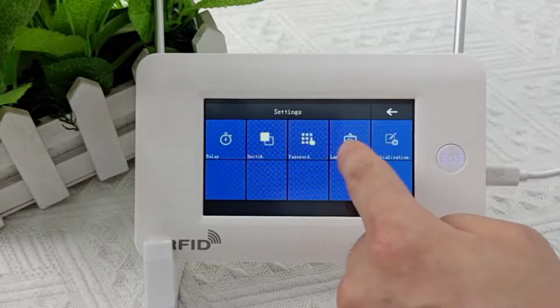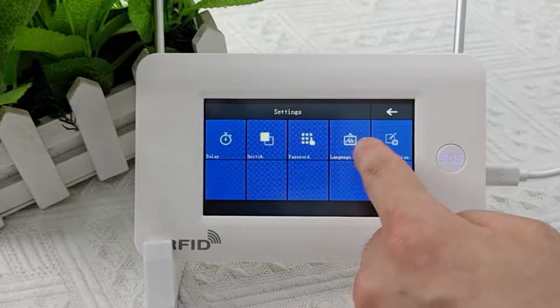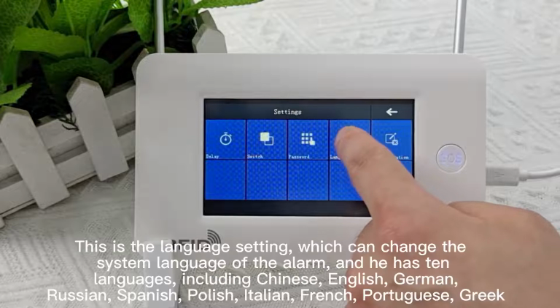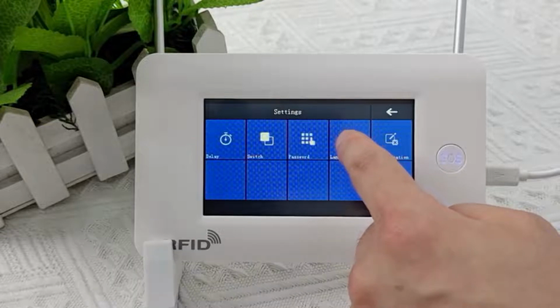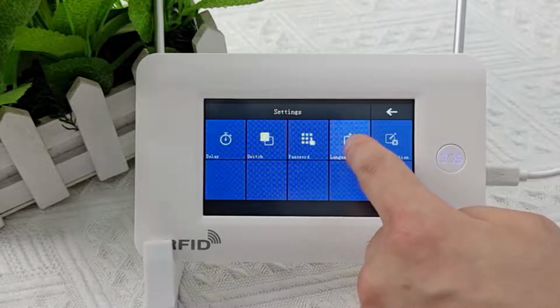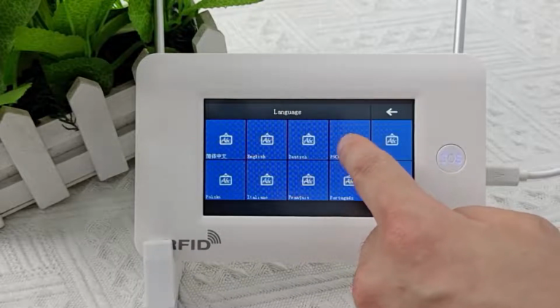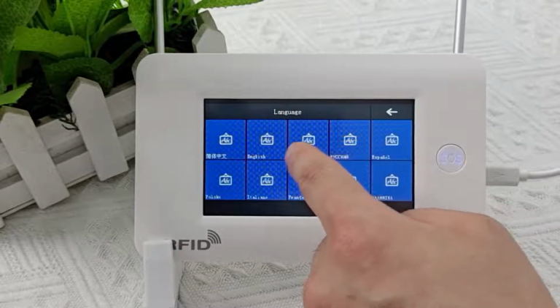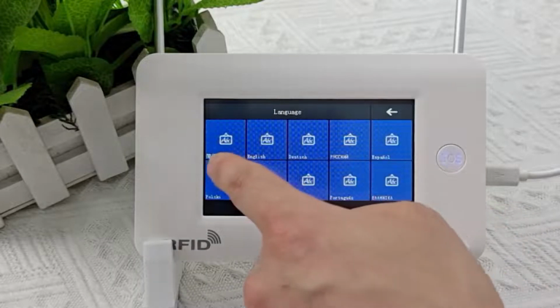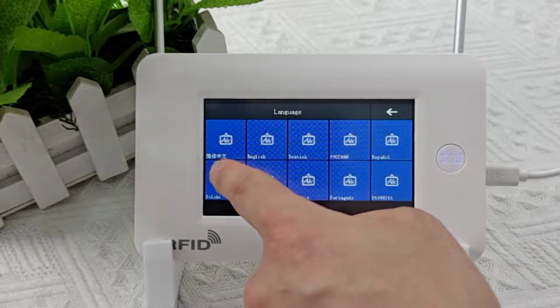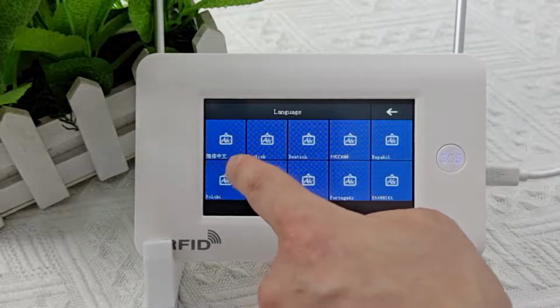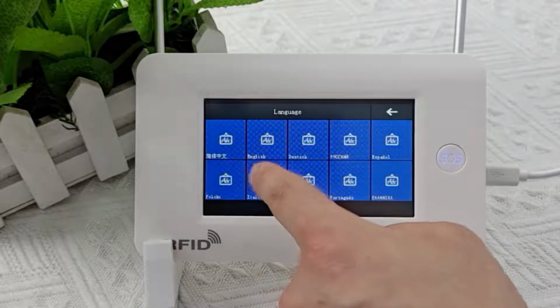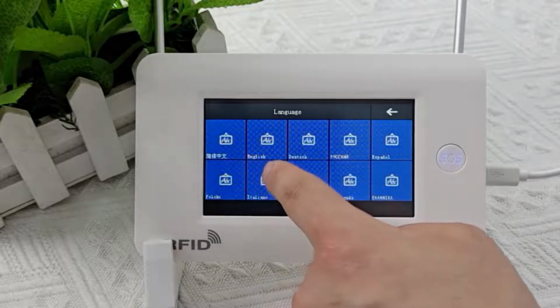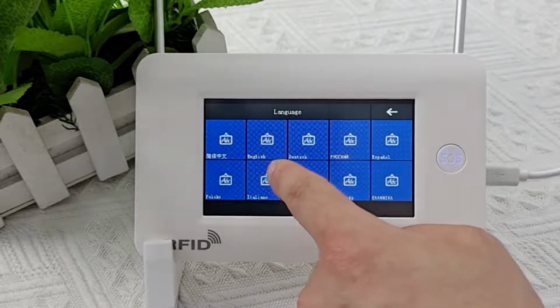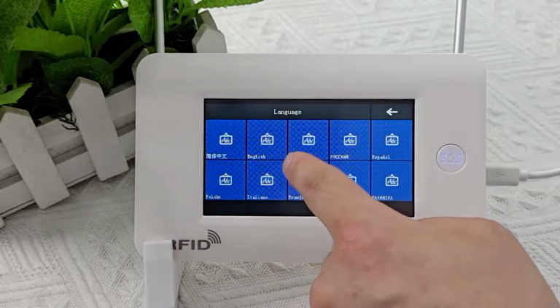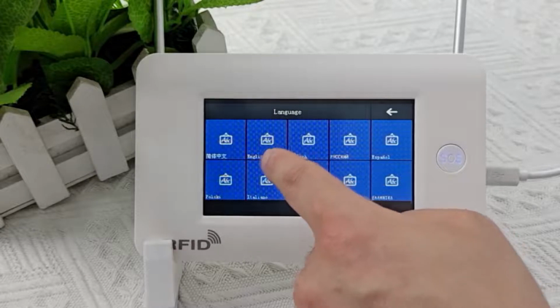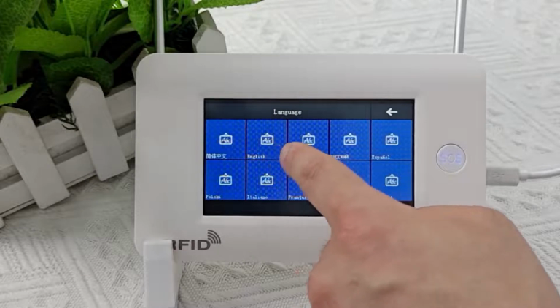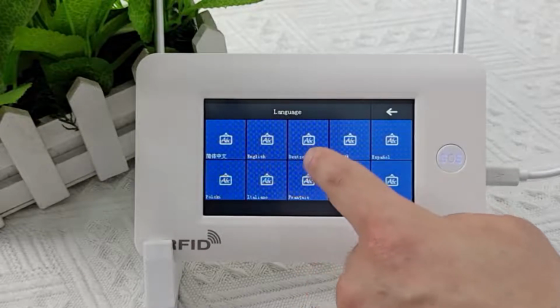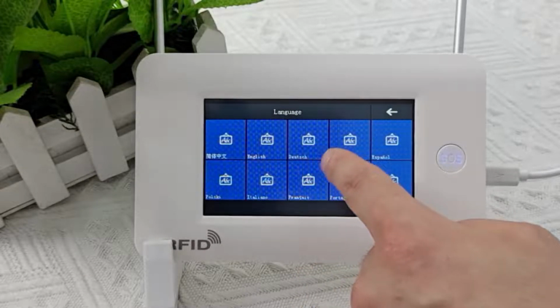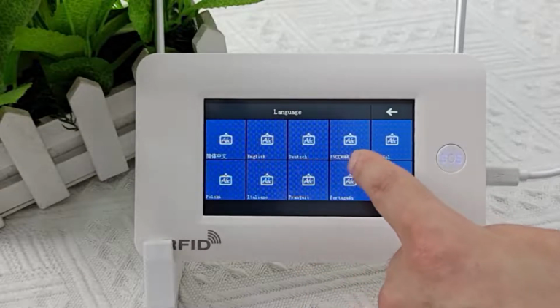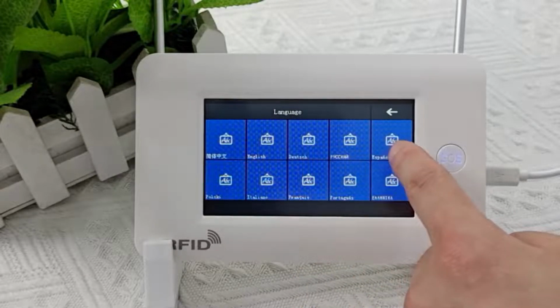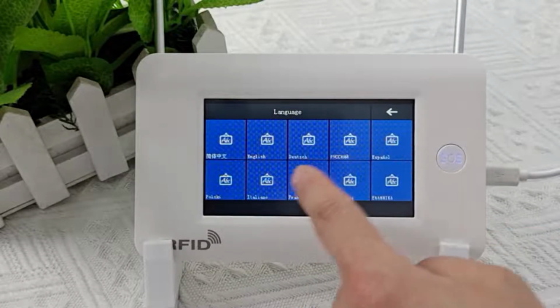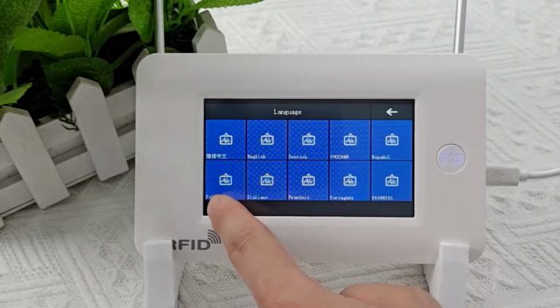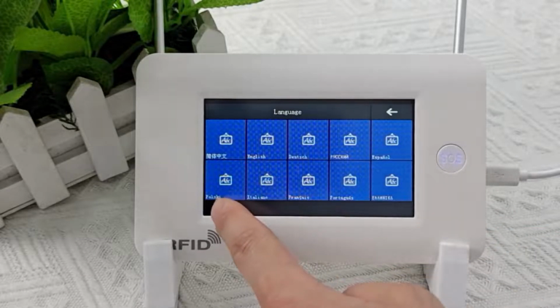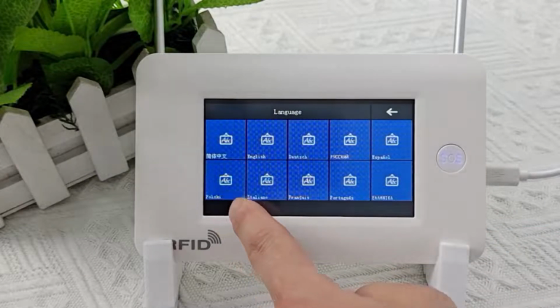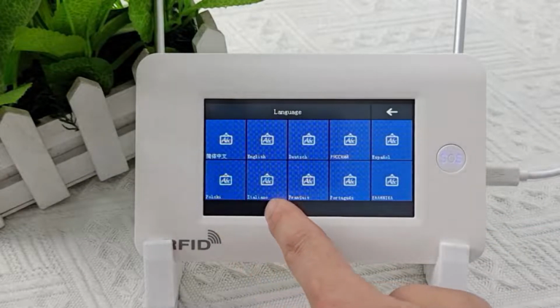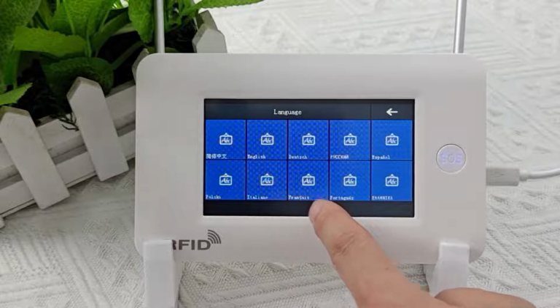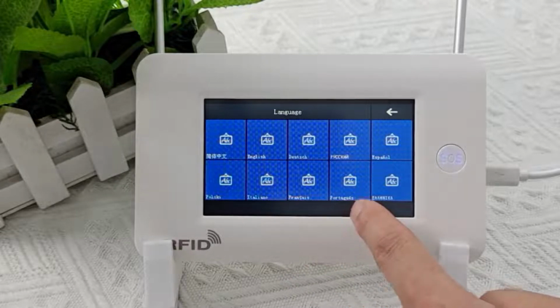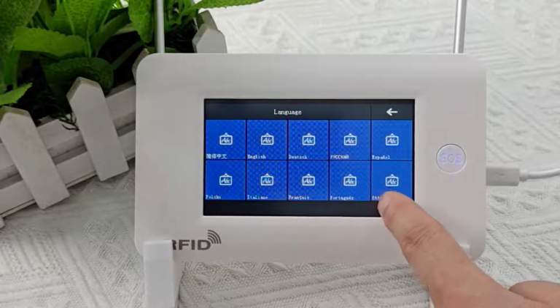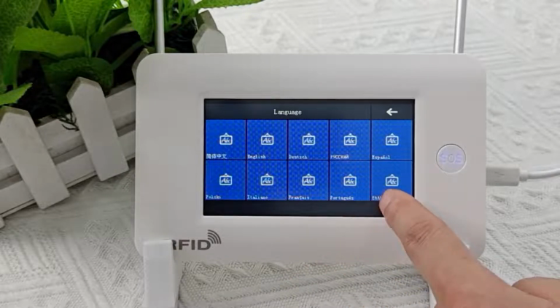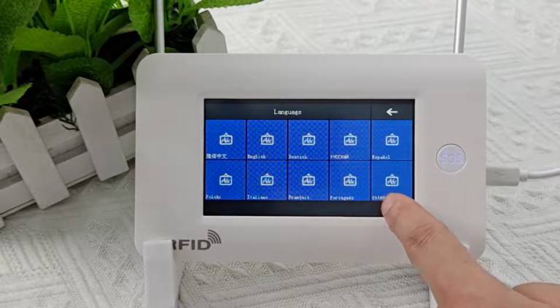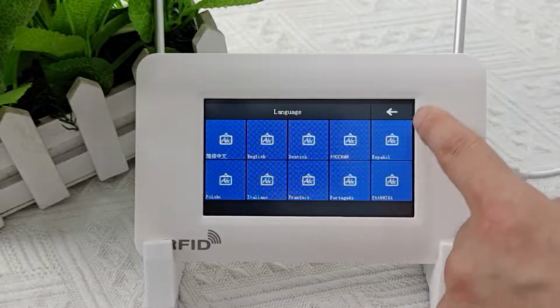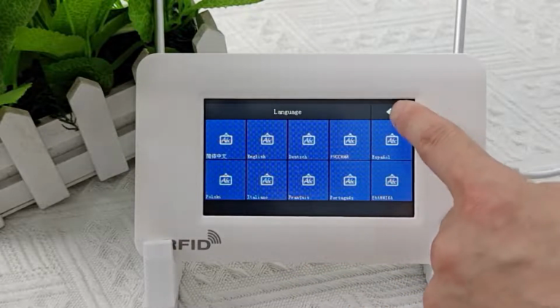This is the language setting, which can change the system language of the alarm. It has 10 languages, including Chinese, English, German, Russian, Spanish, Polish, Italian, French, Portuguese, and Greek.